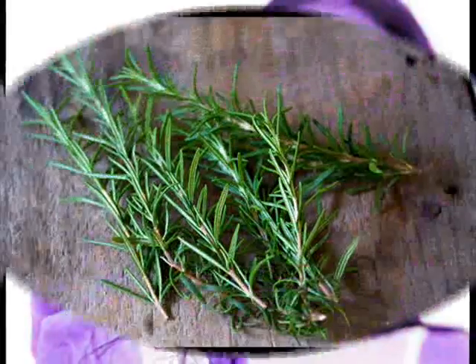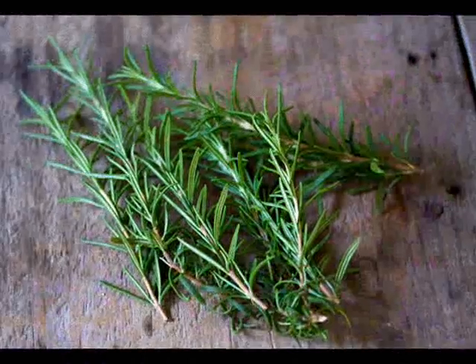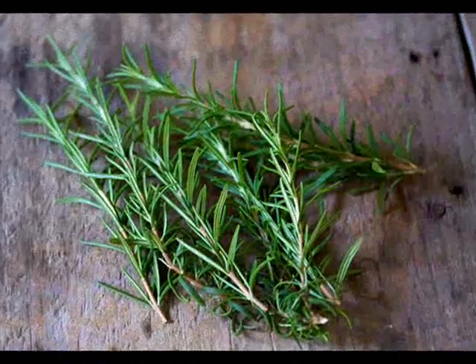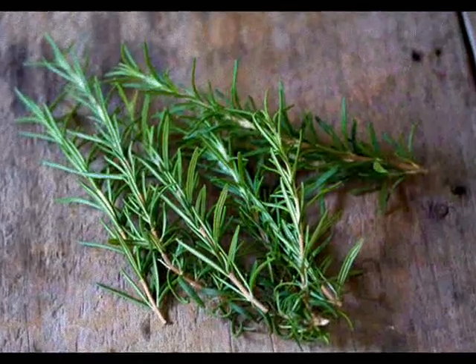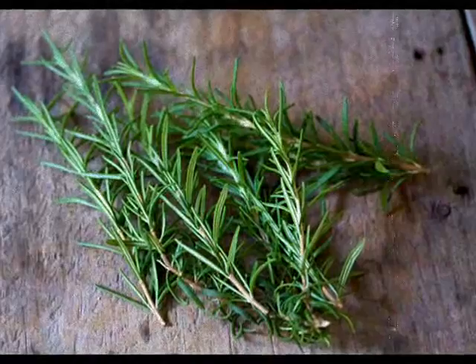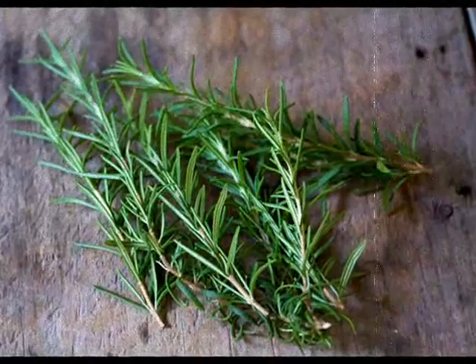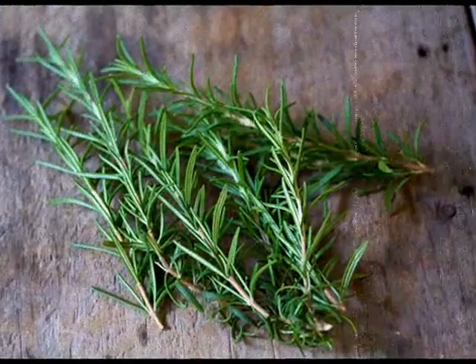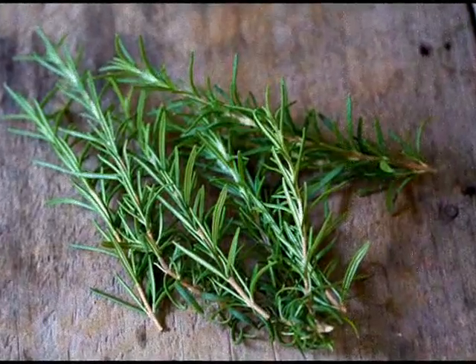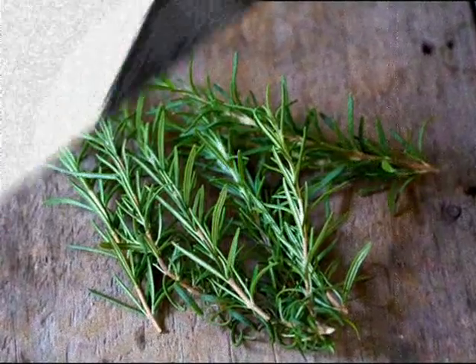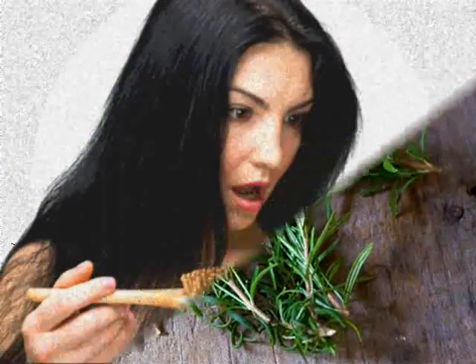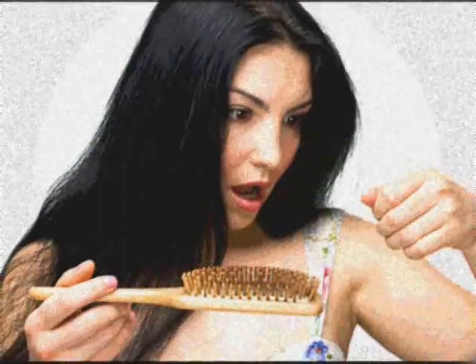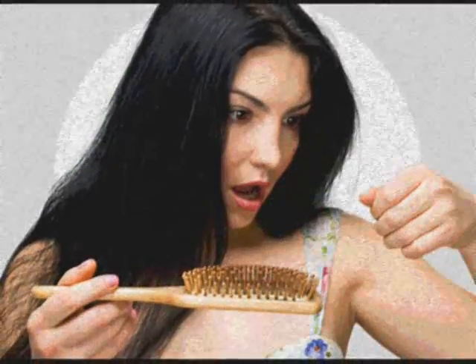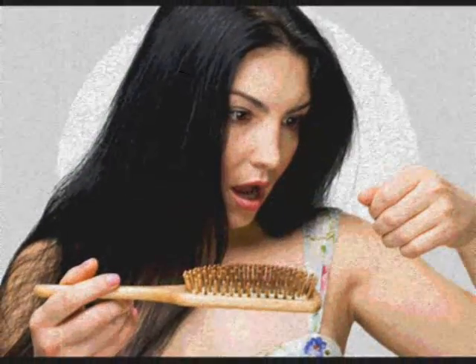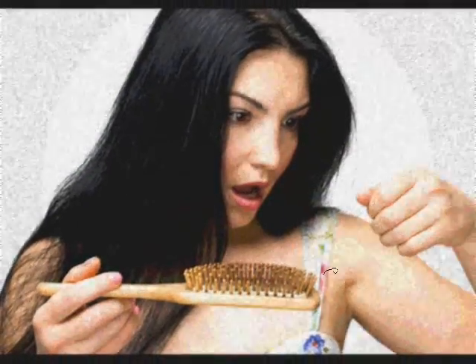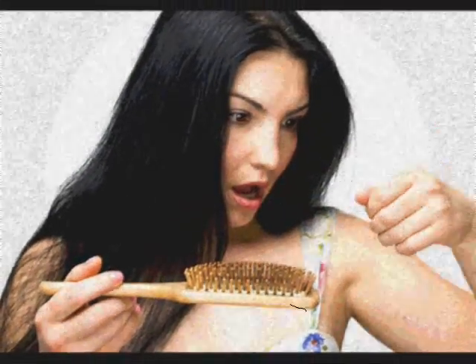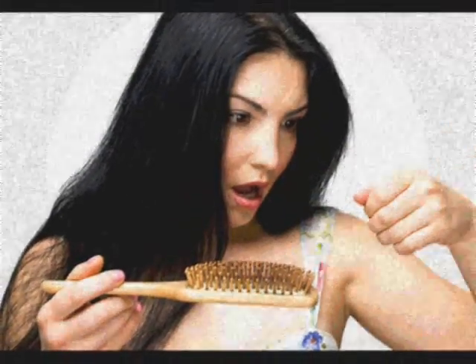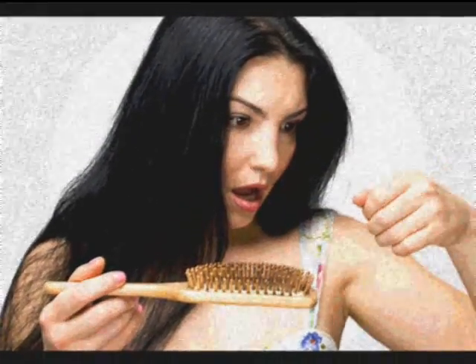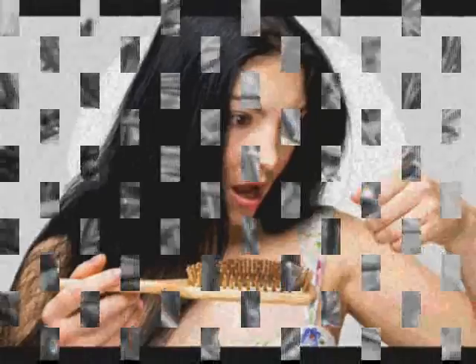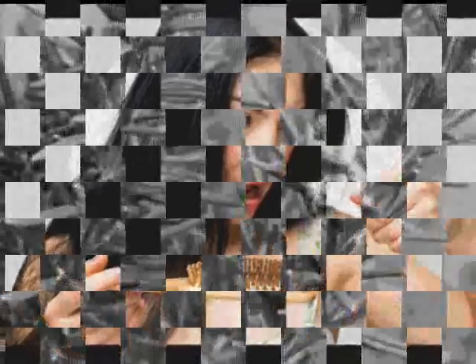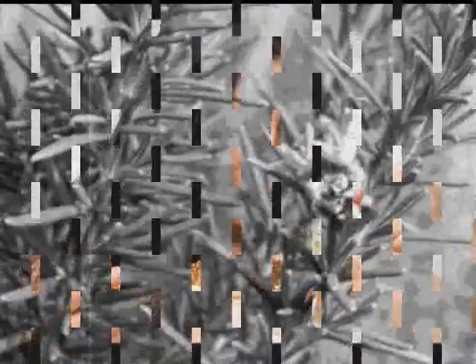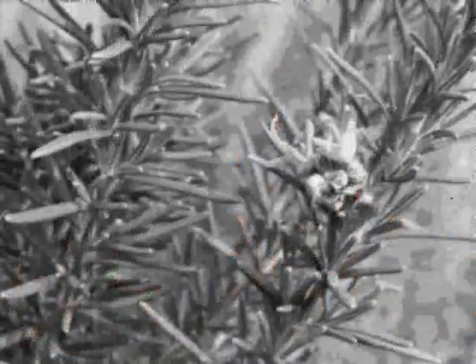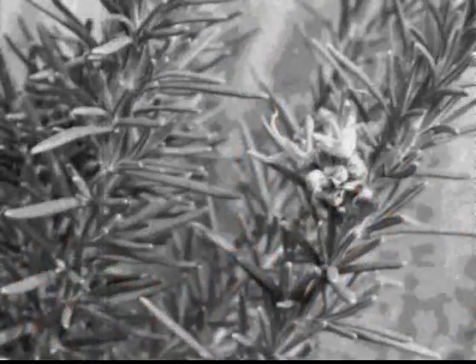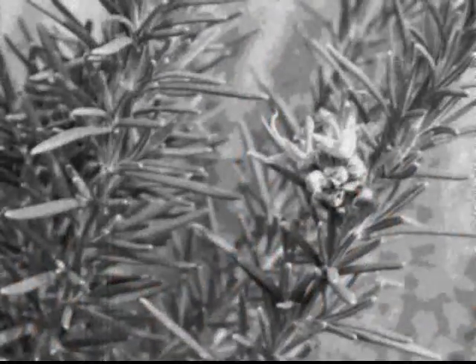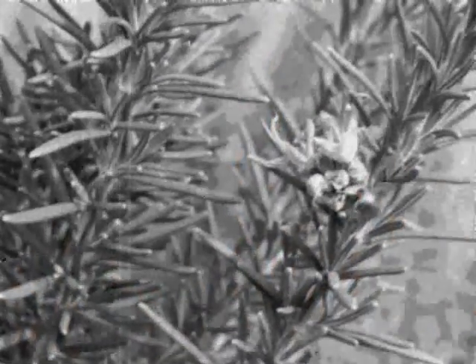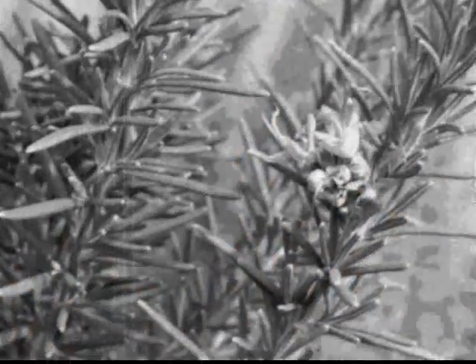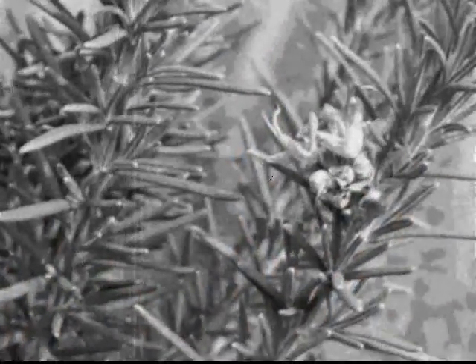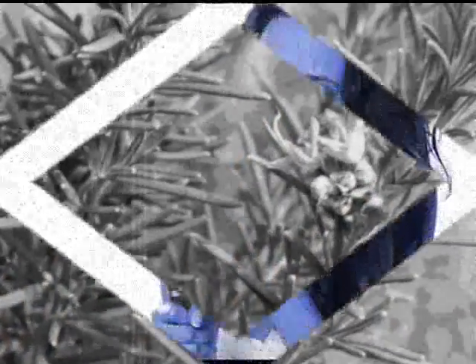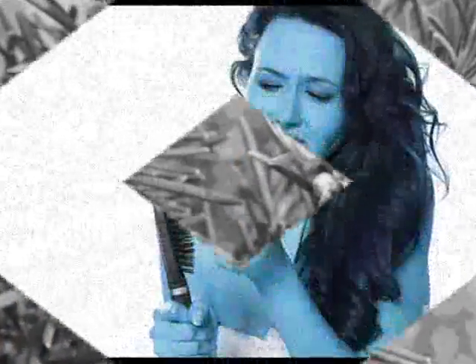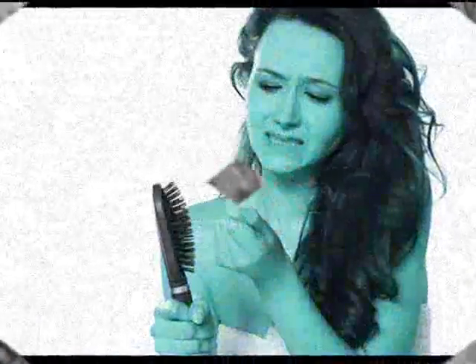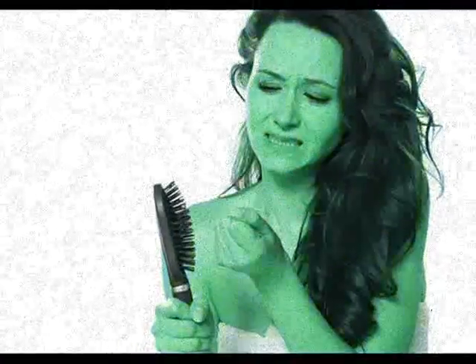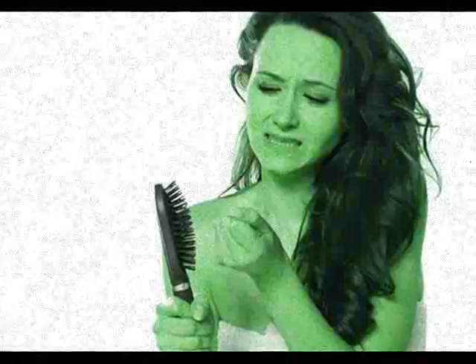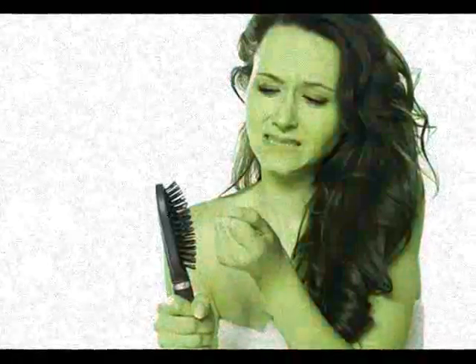Rosemary can be used for its anti-inflammatory properties when it comes to bronchitis or ear, nose, and throat infections. Apply it externally to relieve rheumatic pain, muscle soreness, and sciatica symptoms.